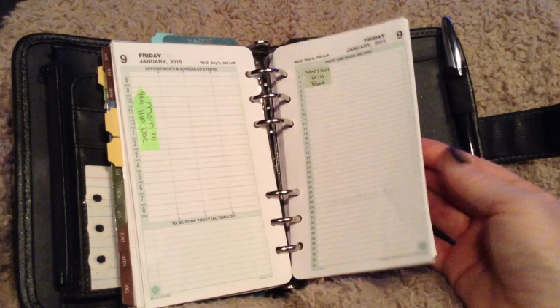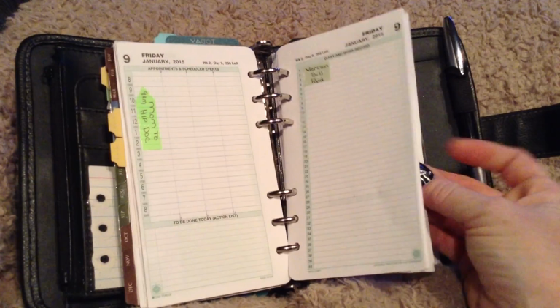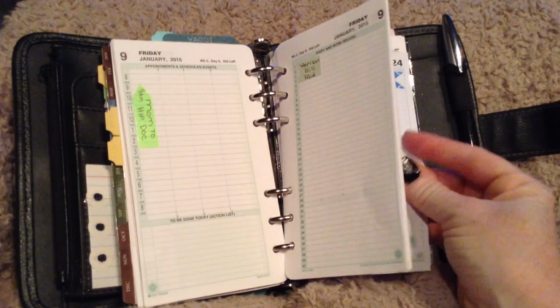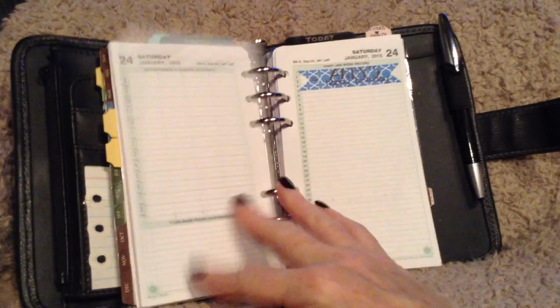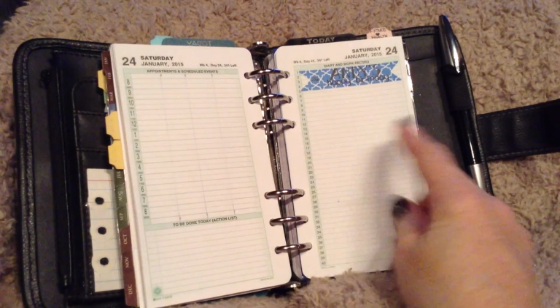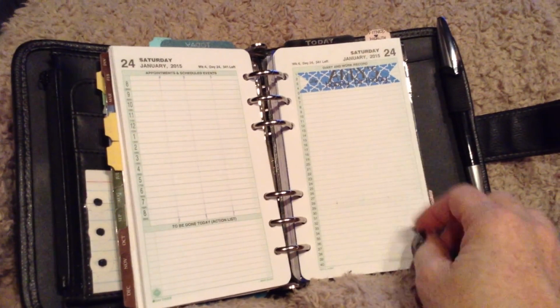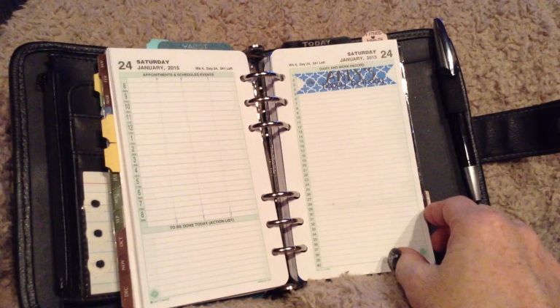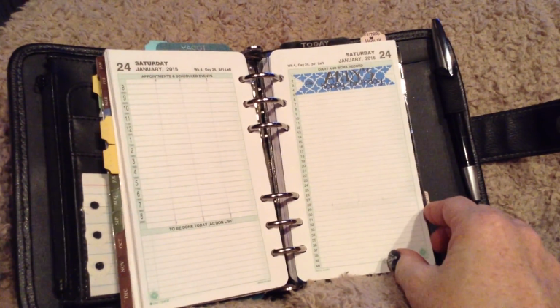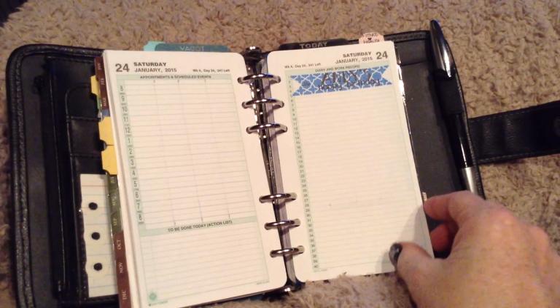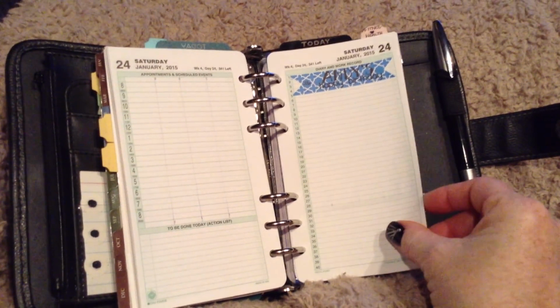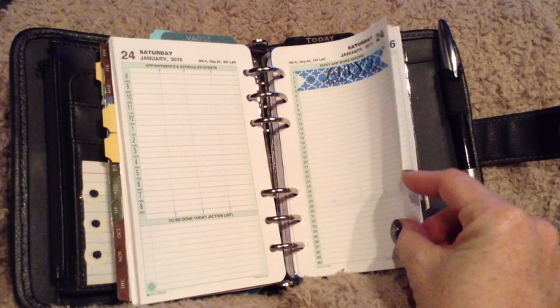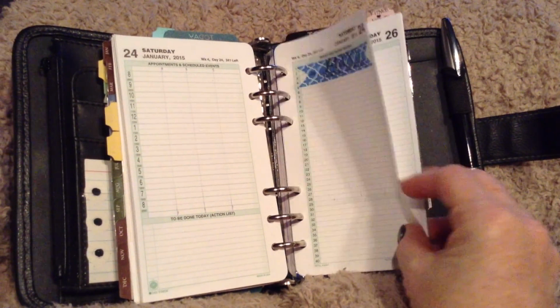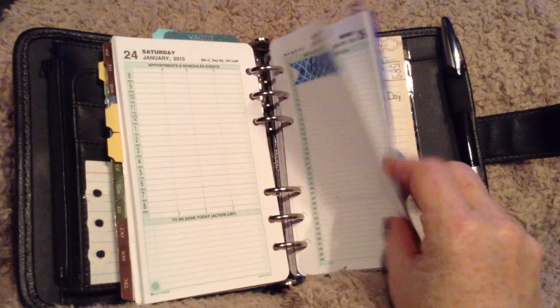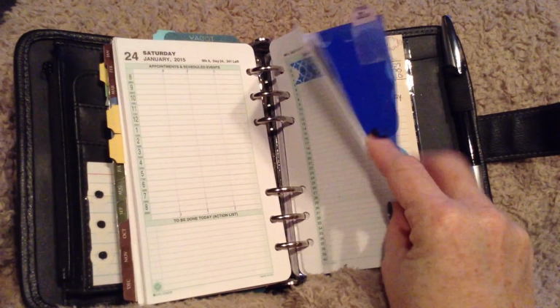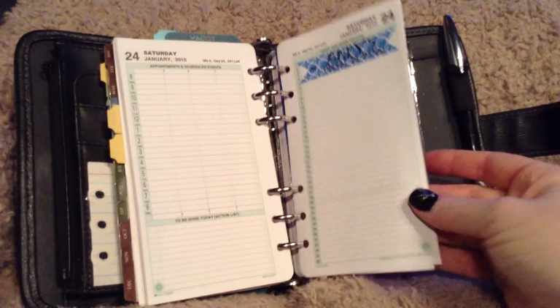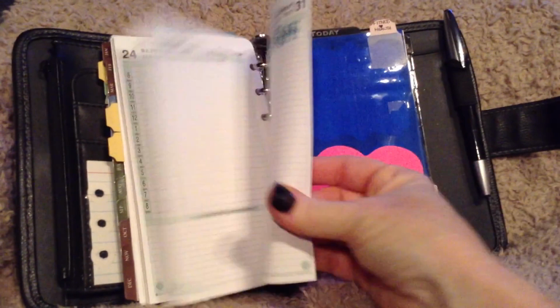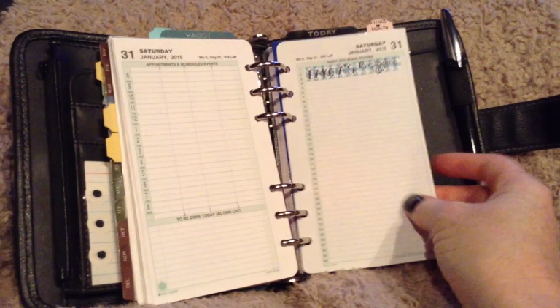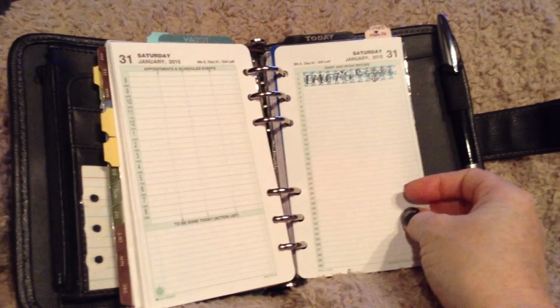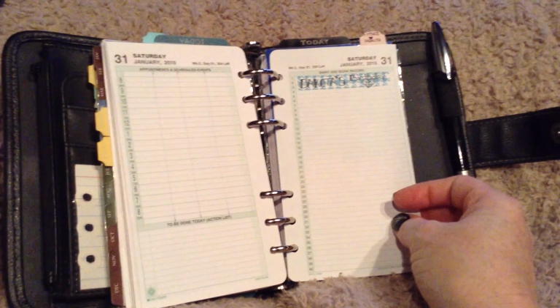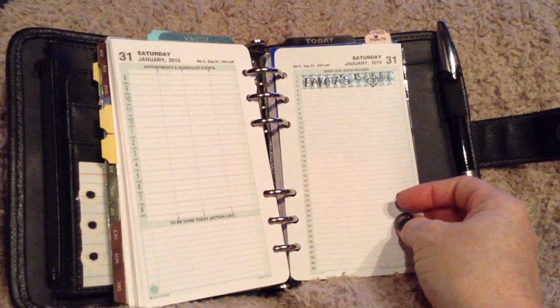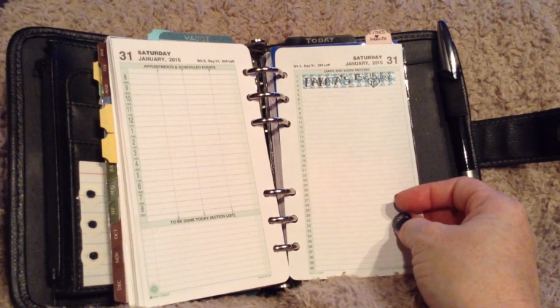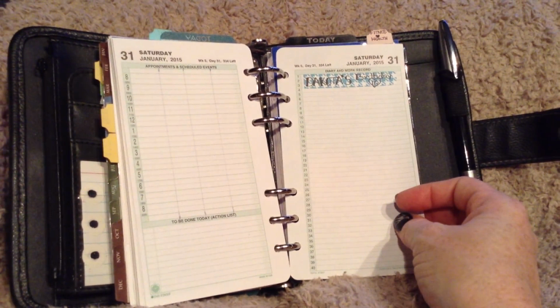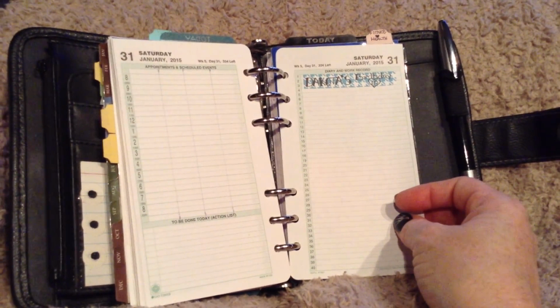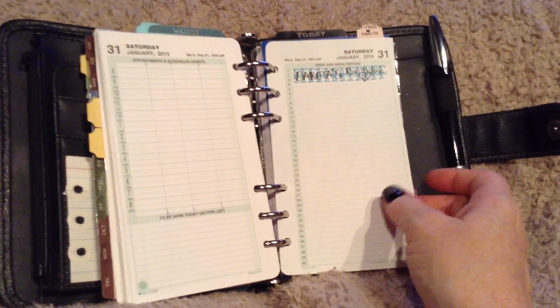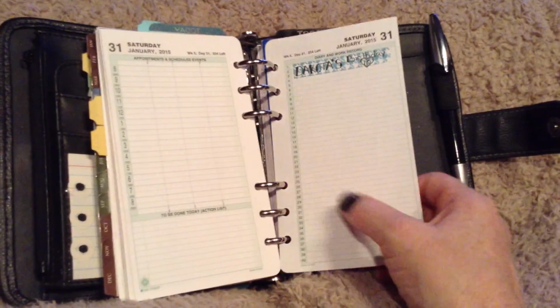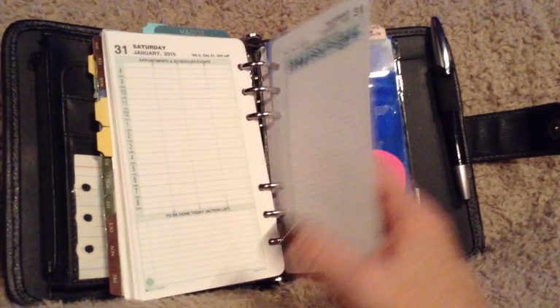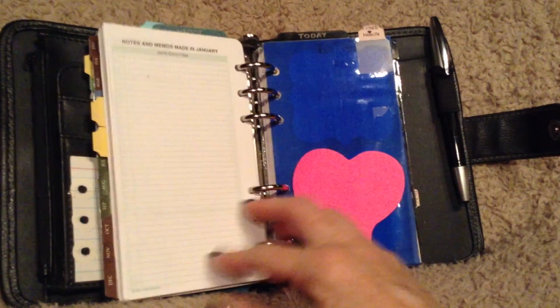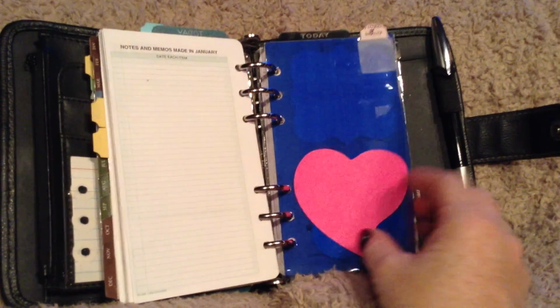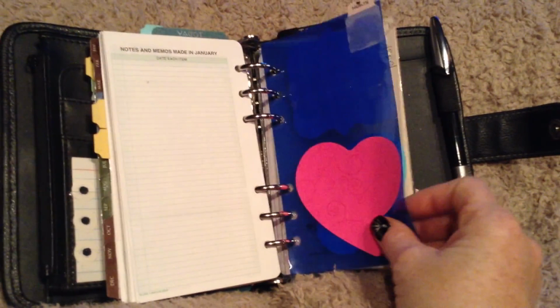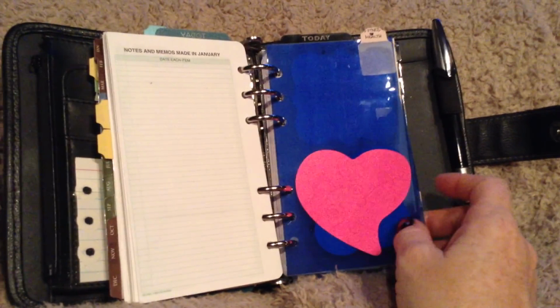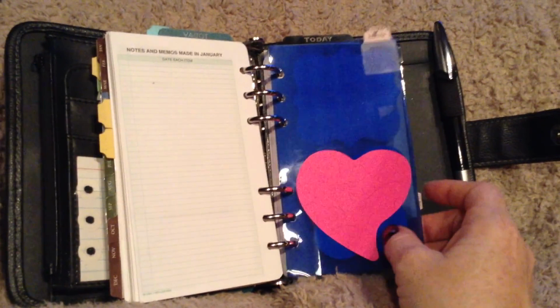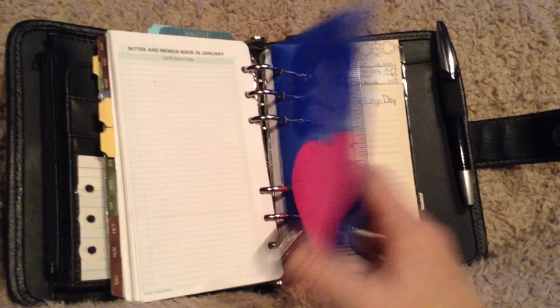I went ahead and put my brother's birthday in there, and then my other doggy's birthday — she'll be 10. And then we have my health and fitness section.